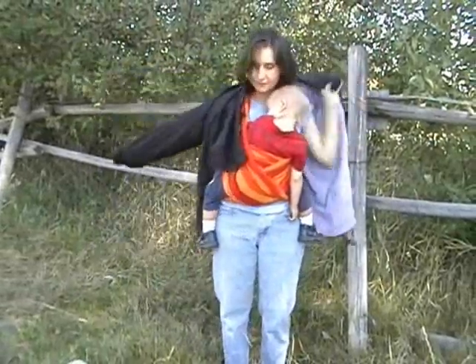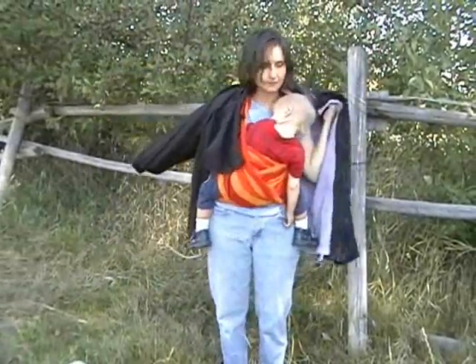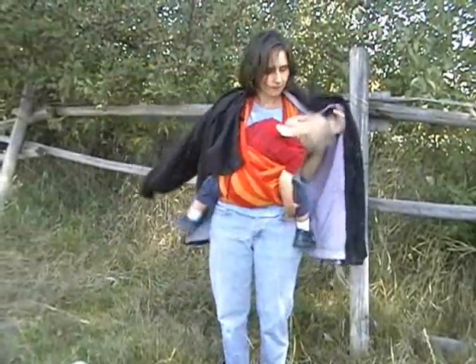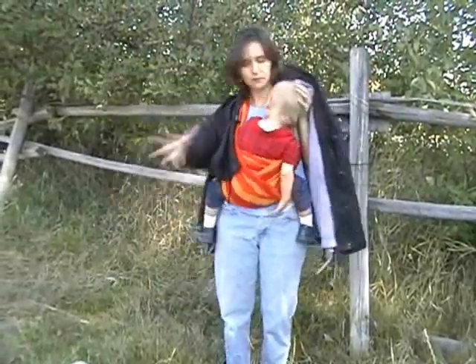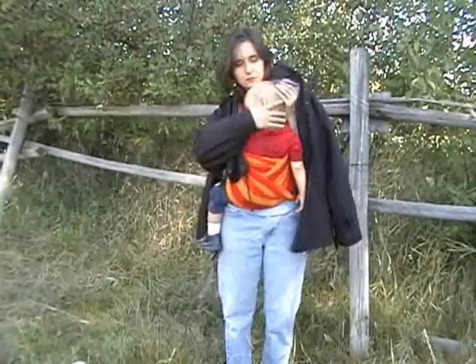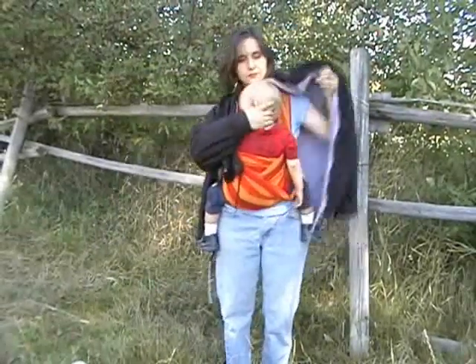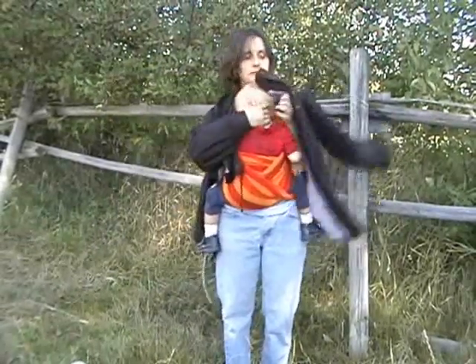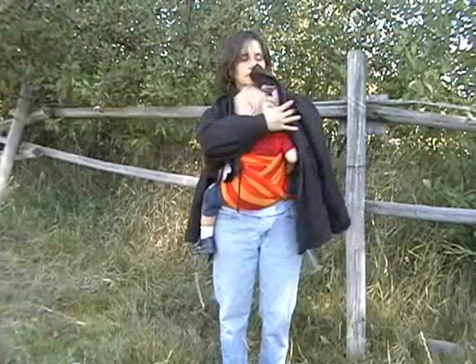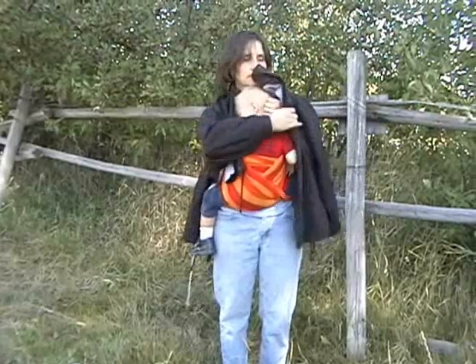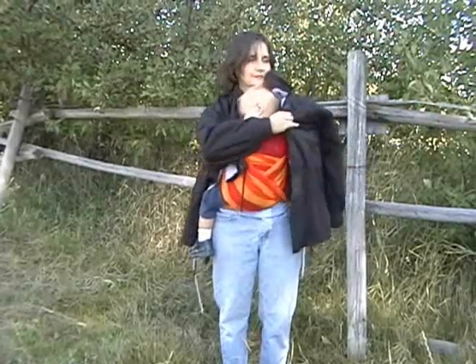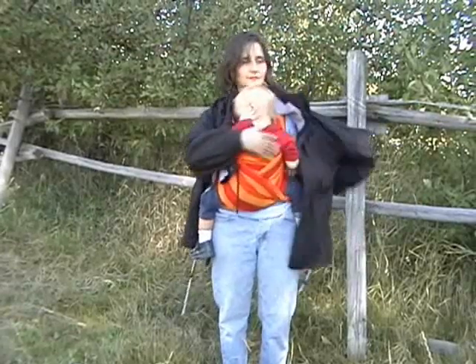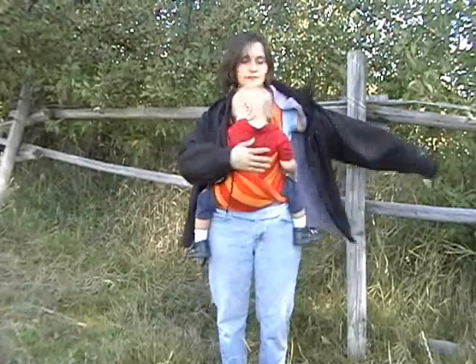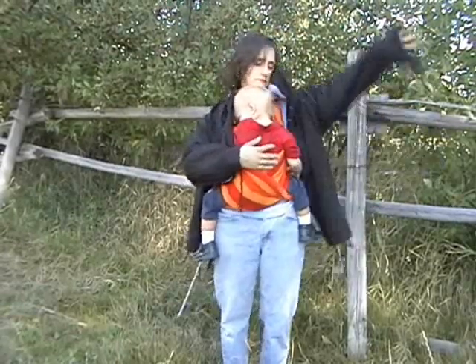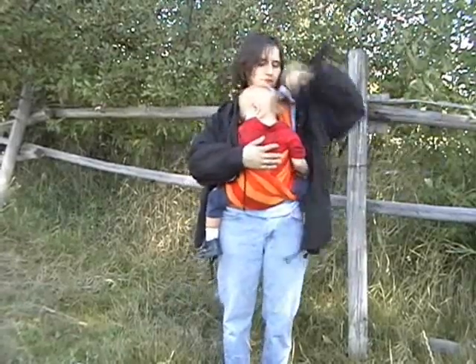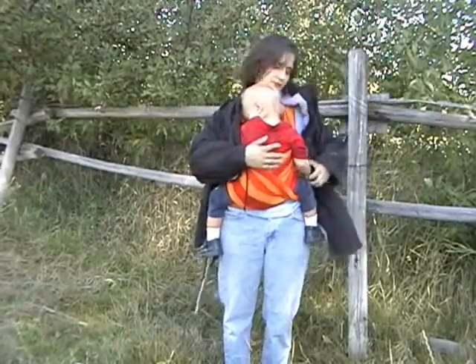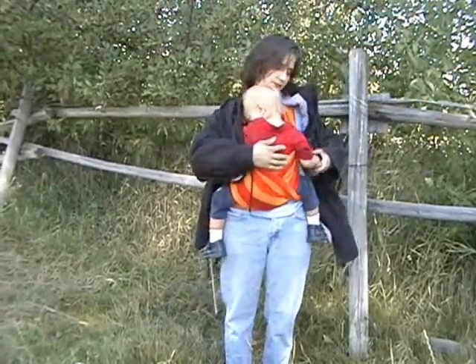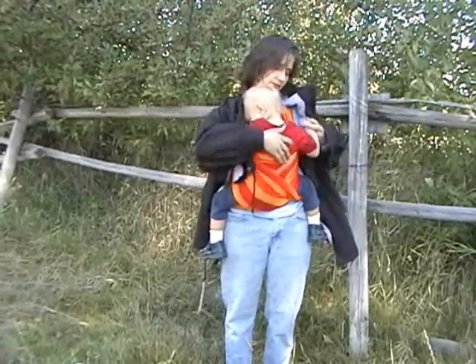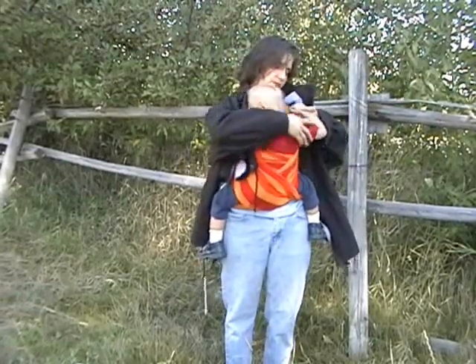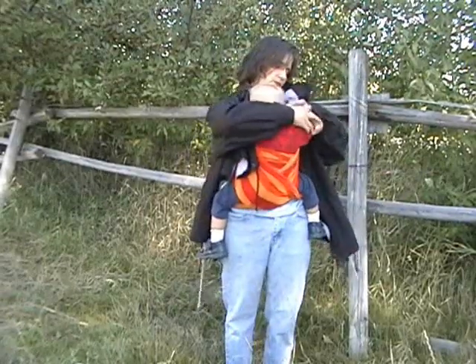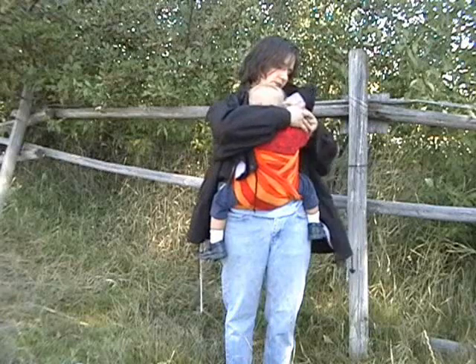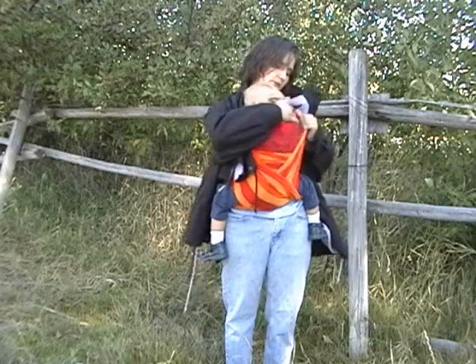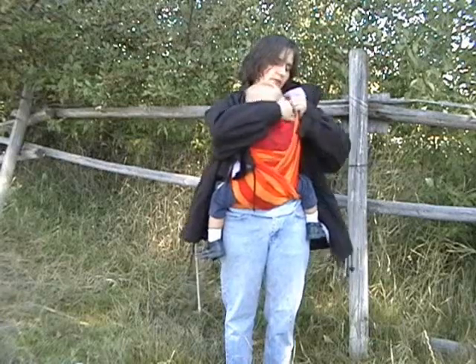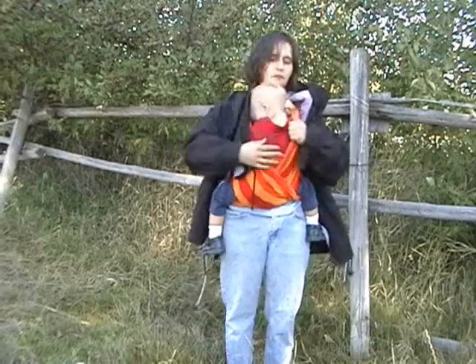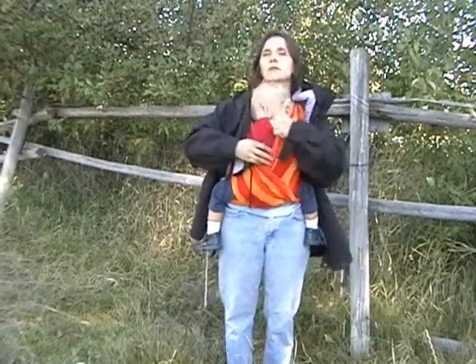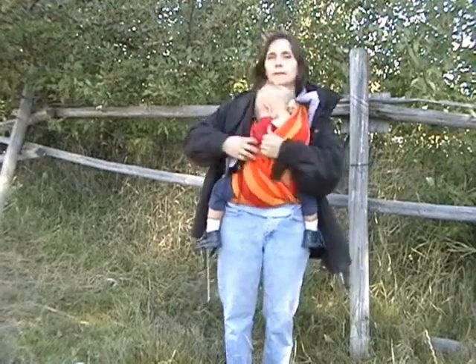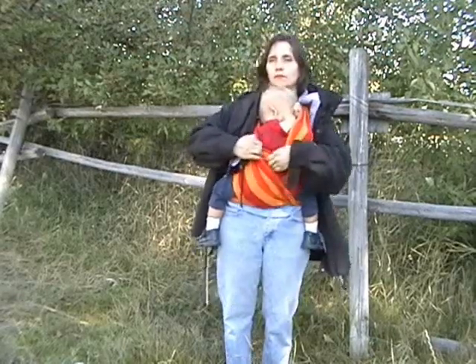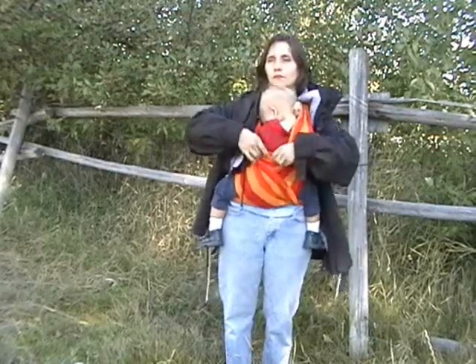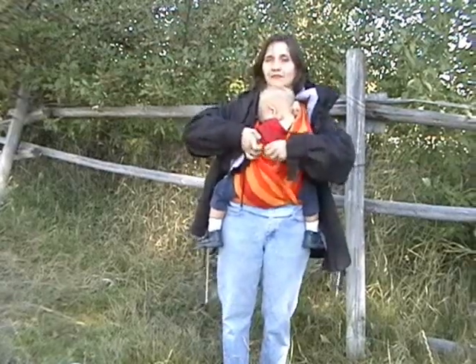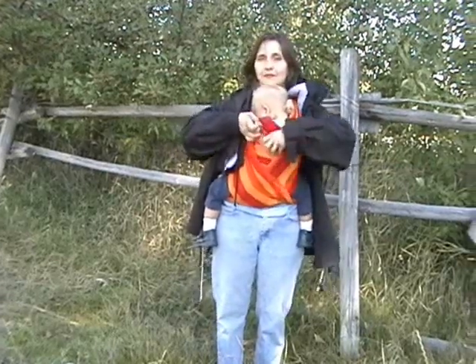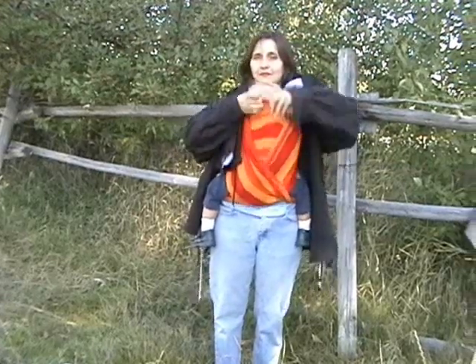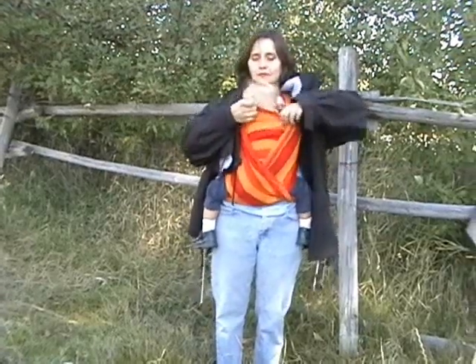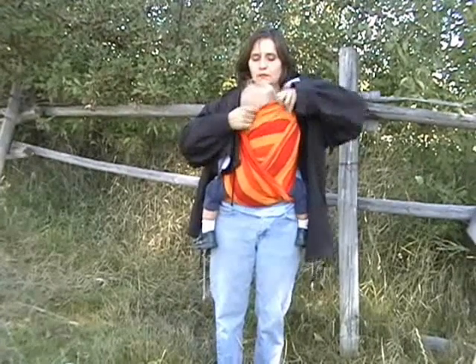It is designed so your child will have enough air, even when under the coat. This little guy fell asleep — let me try to get him in there a little better.